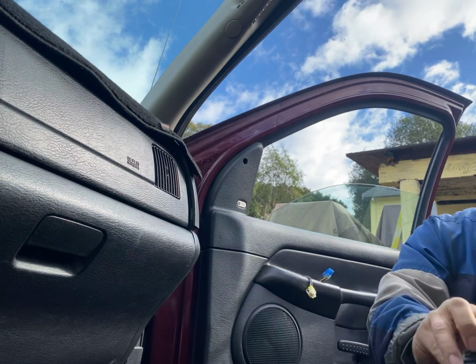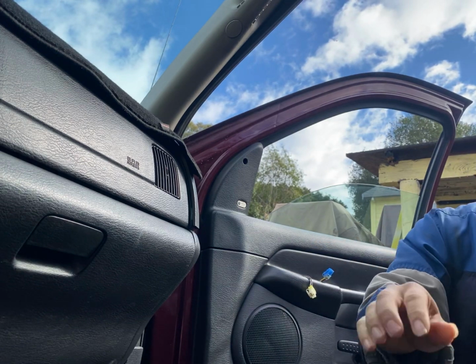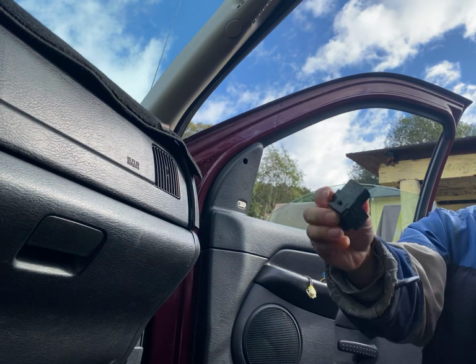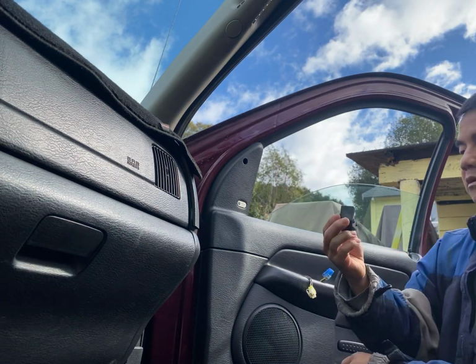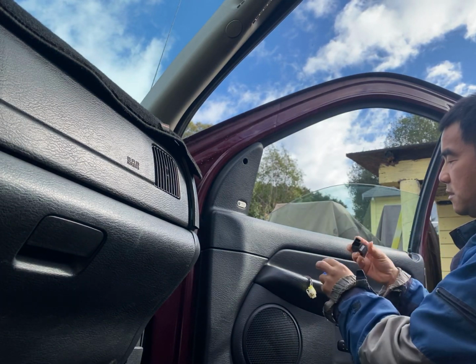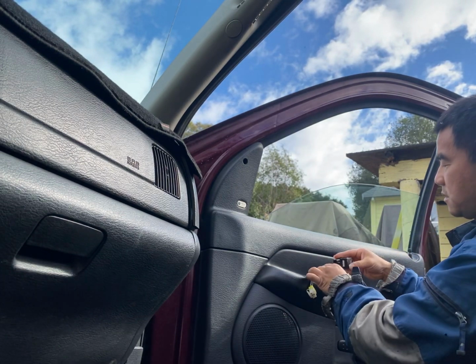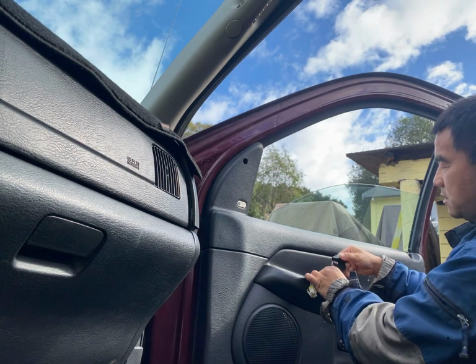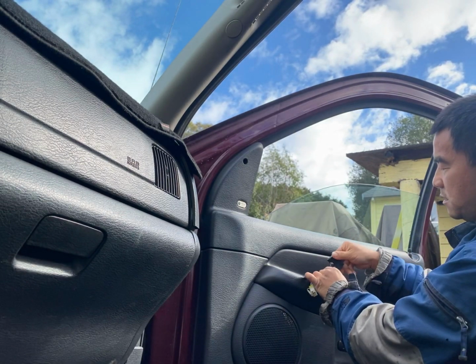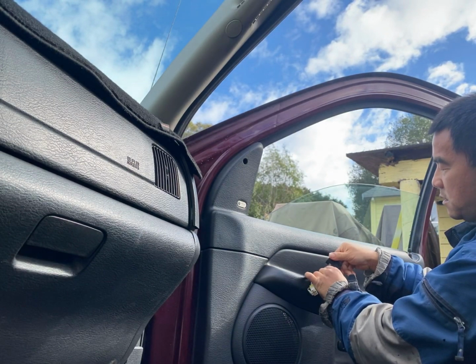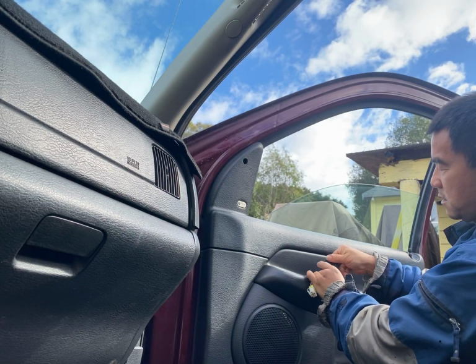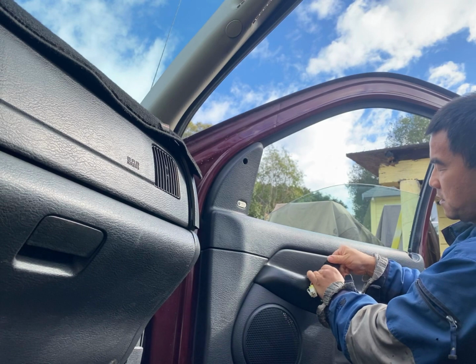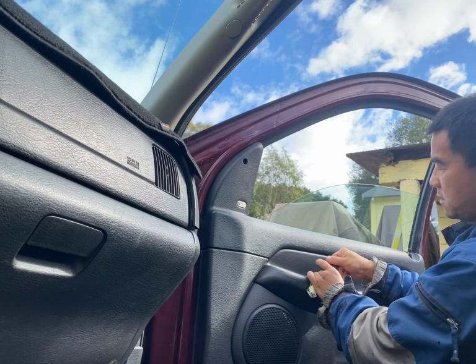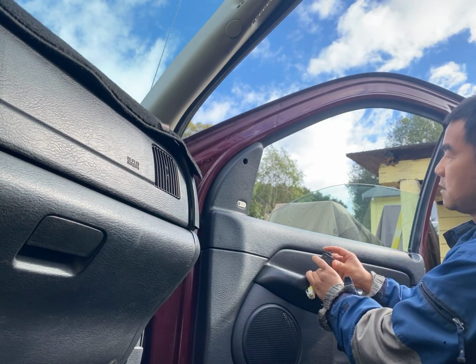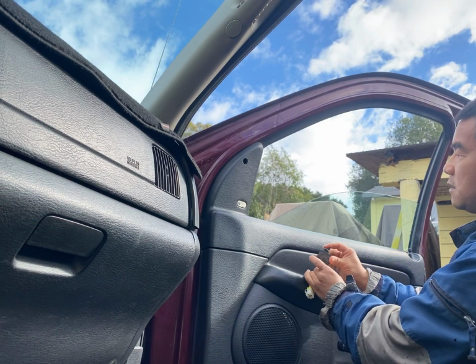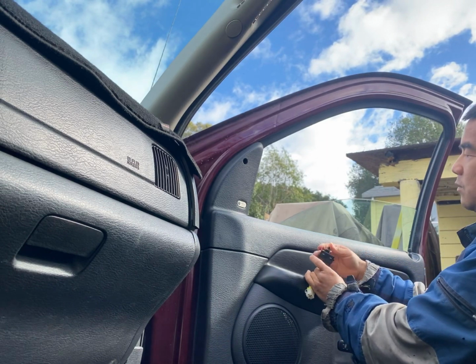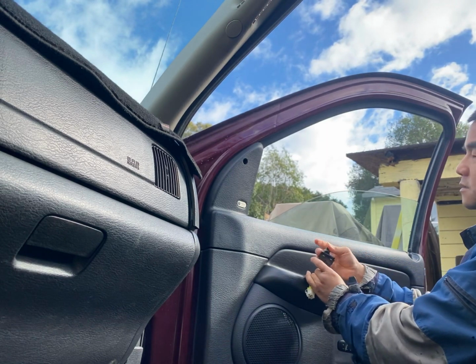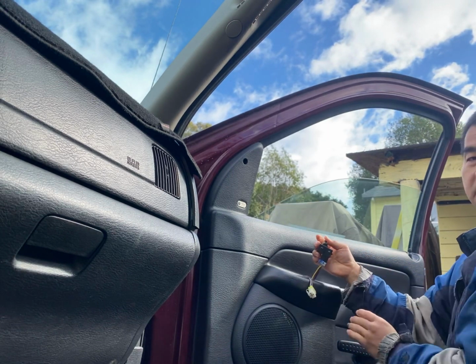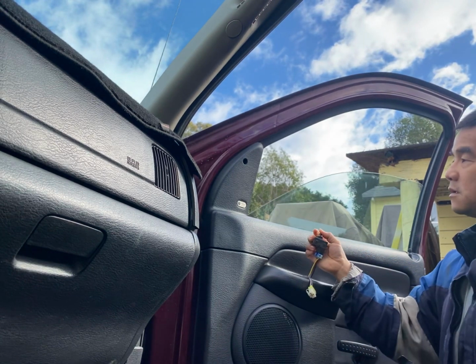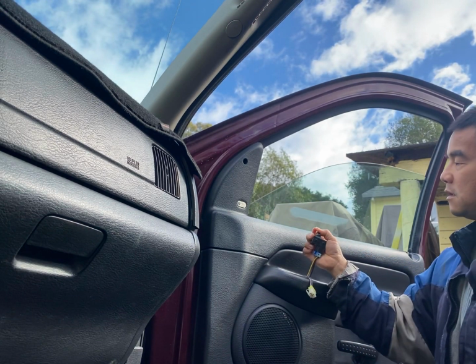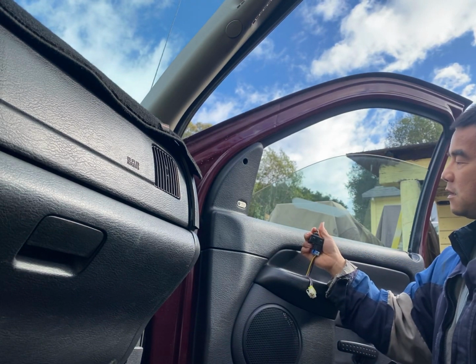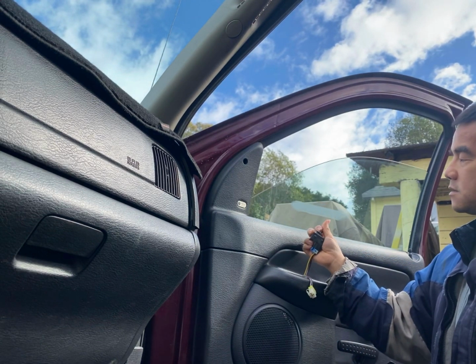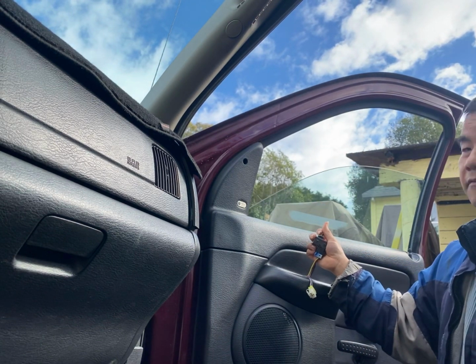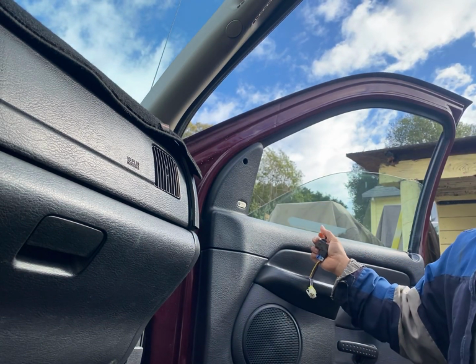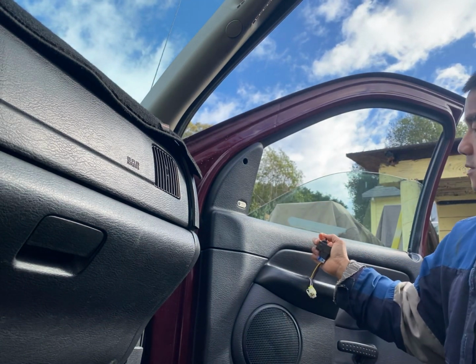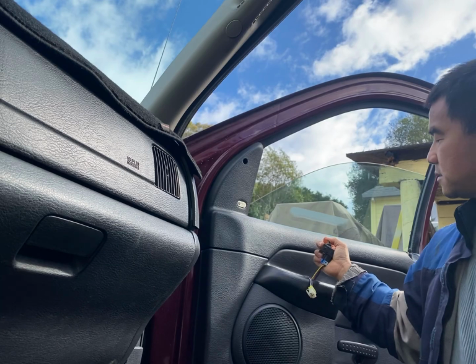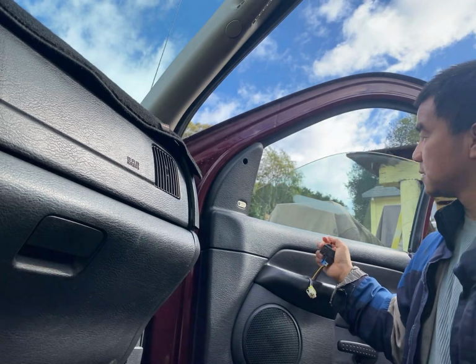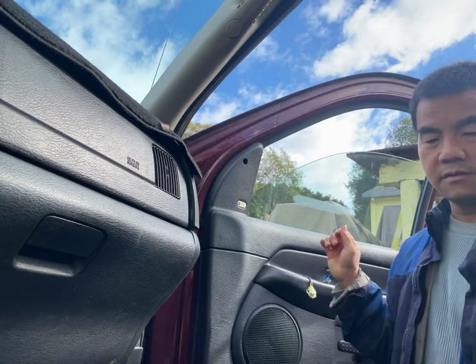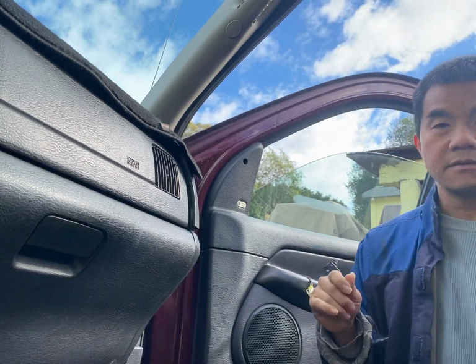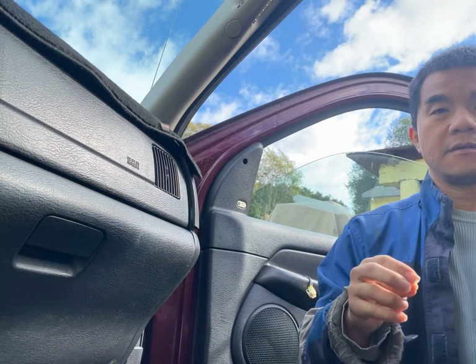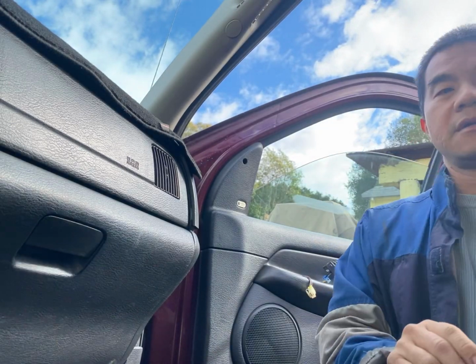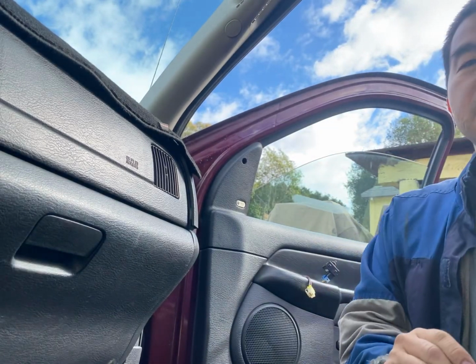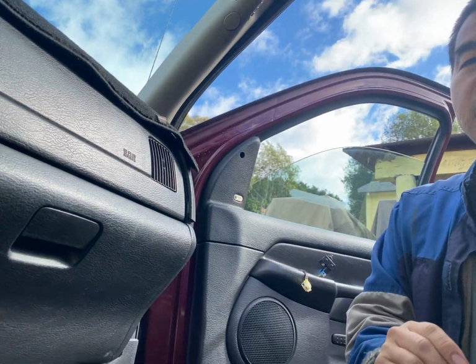And we put it in the rear, and it works. So we have a bad window switch. Thanks for watching.